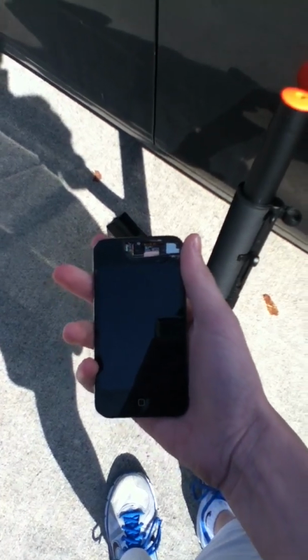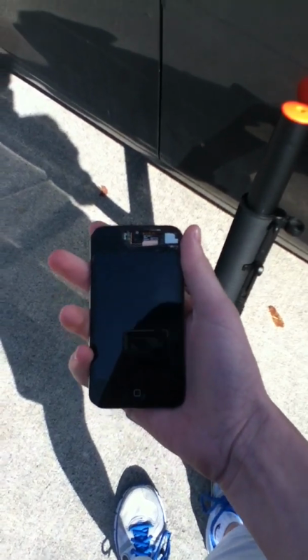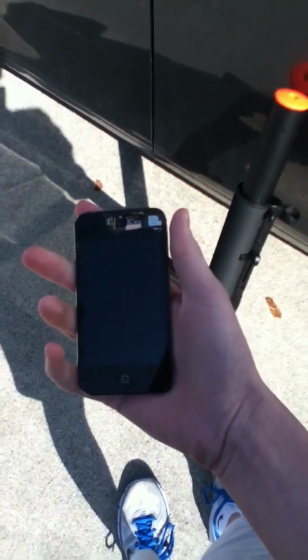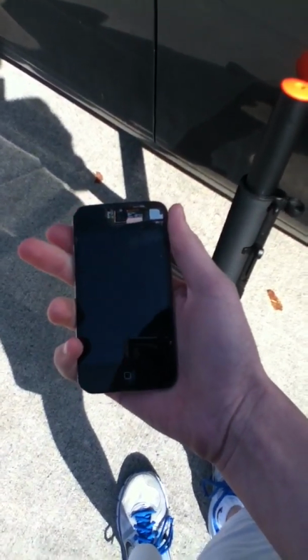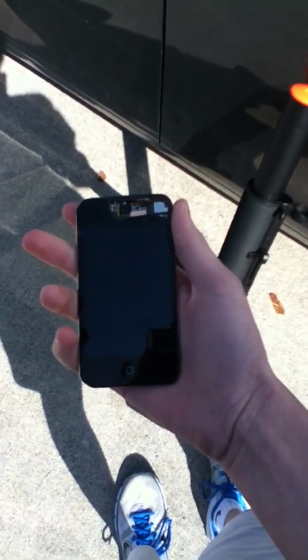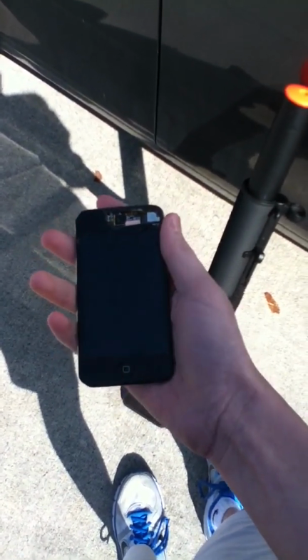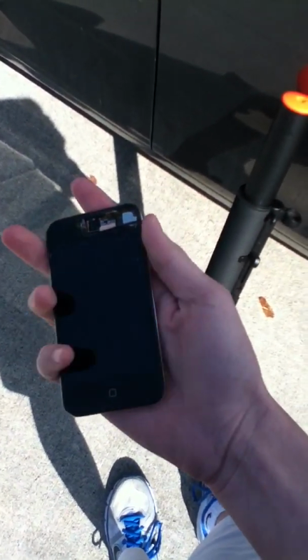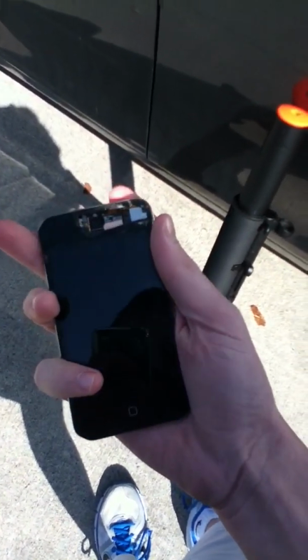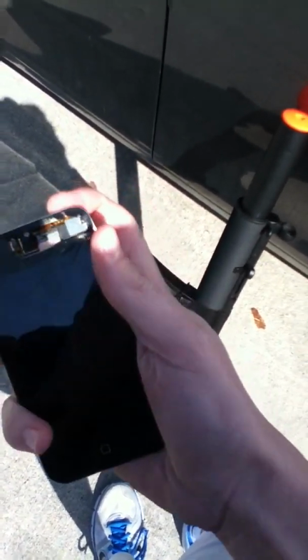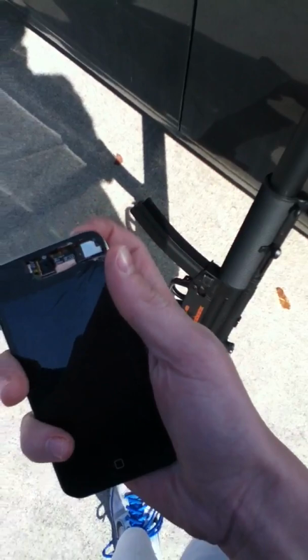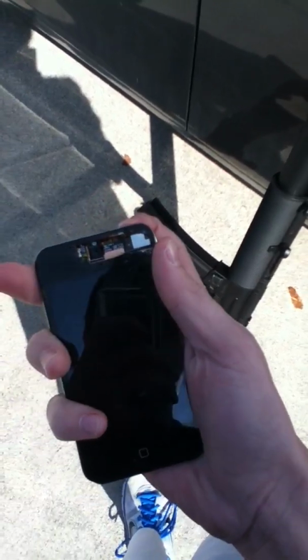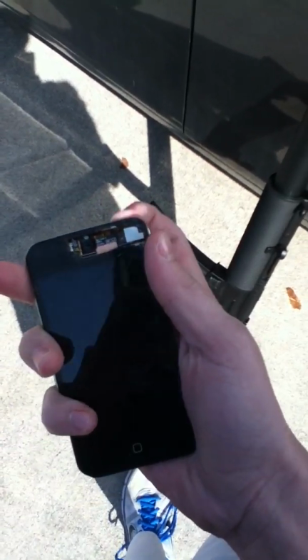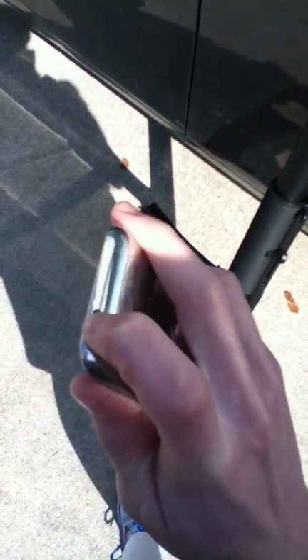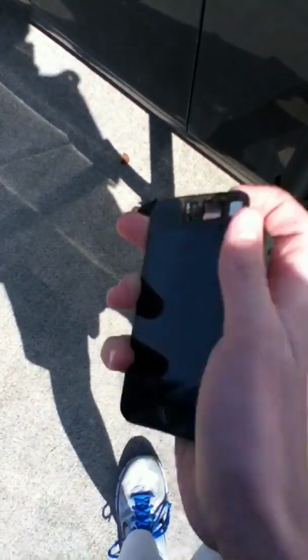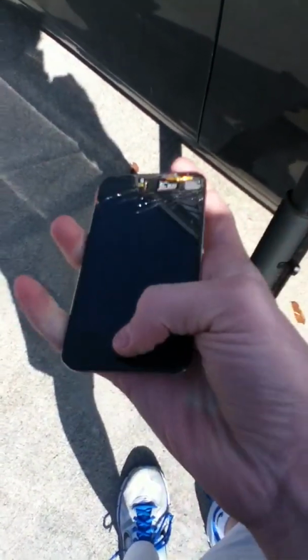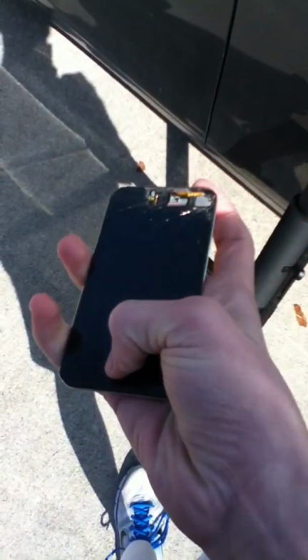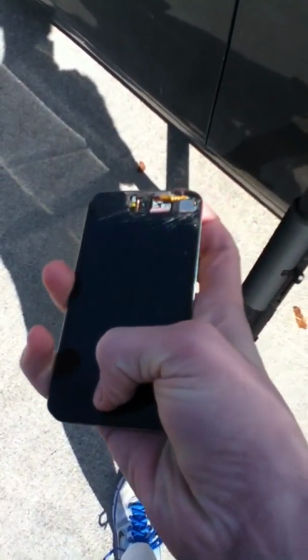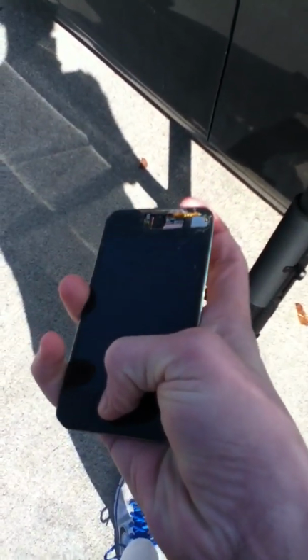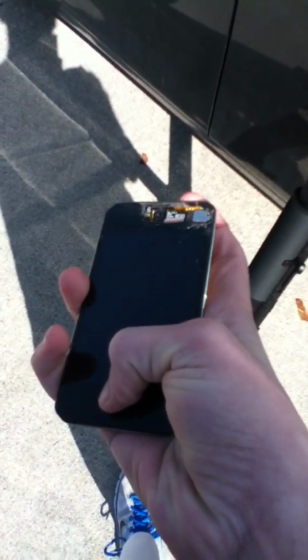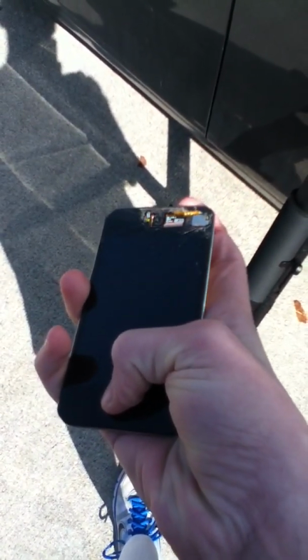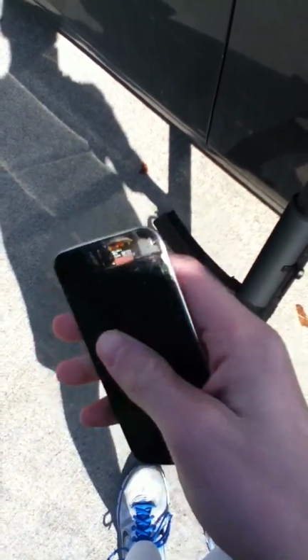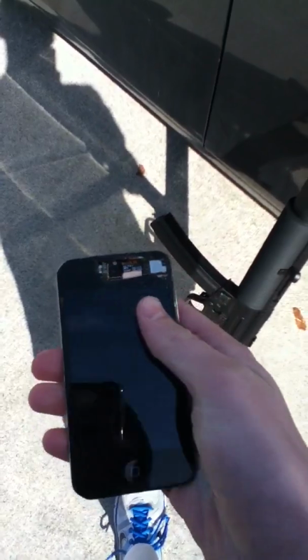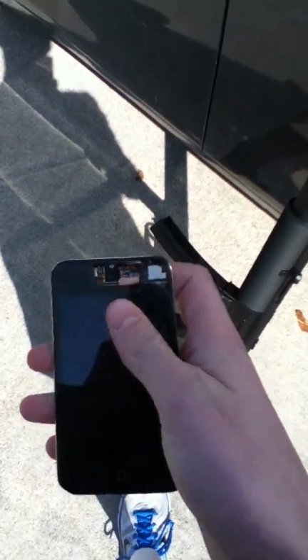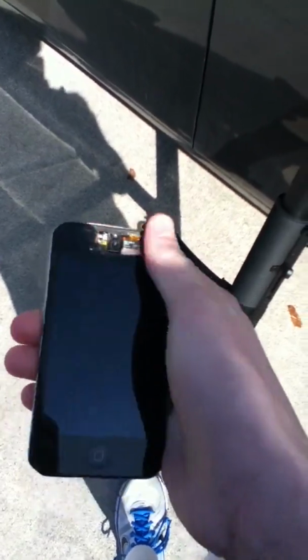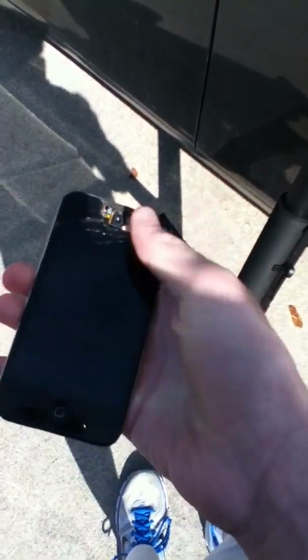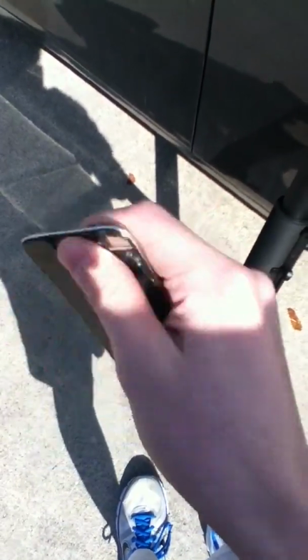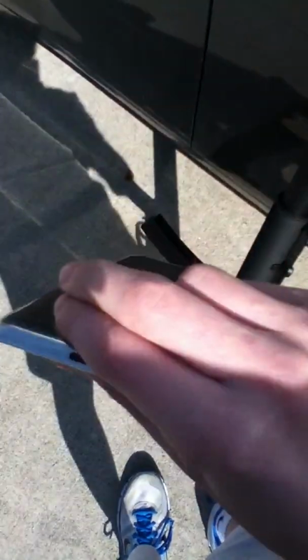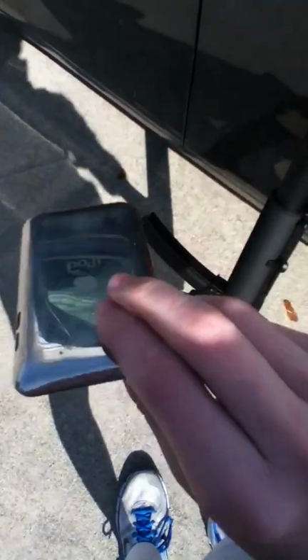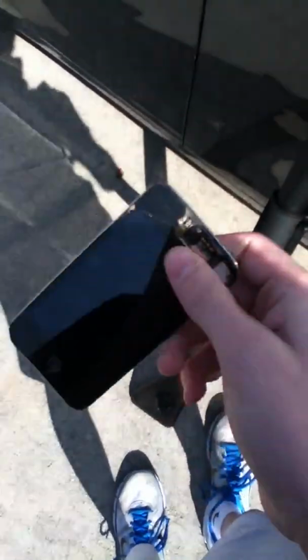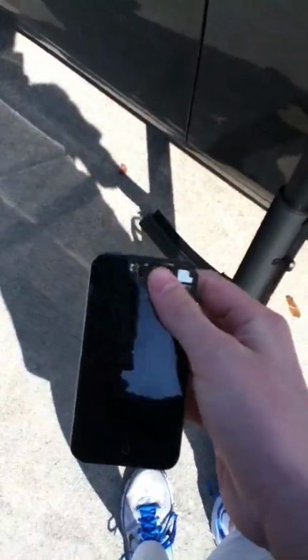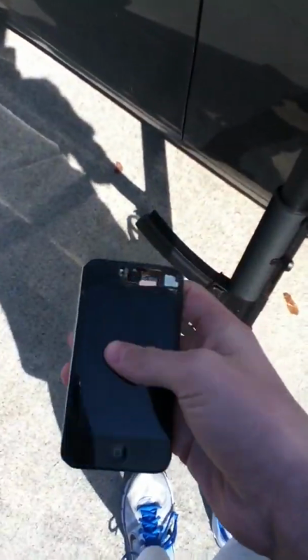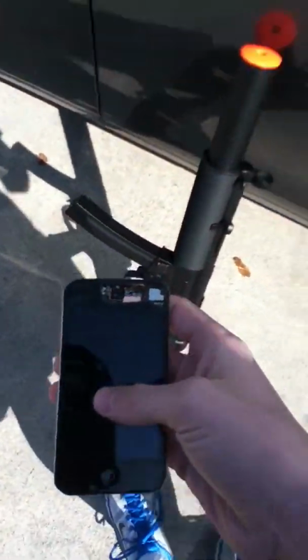Hey guys, today I'm going to show you how to fix your iPod if it won't turn on, even if I hold down the top button and the bottom button at the same time. It still won't turn on. It has a little crack in the top, but that should be alright. I'm going to show you how to fix it.